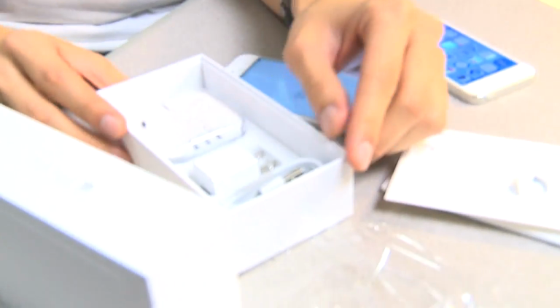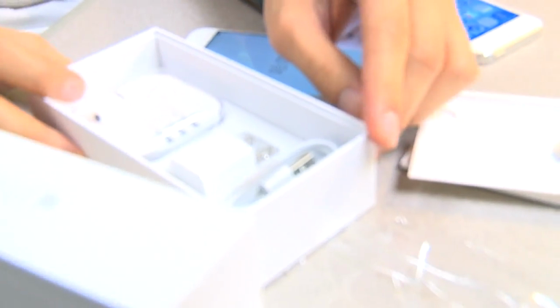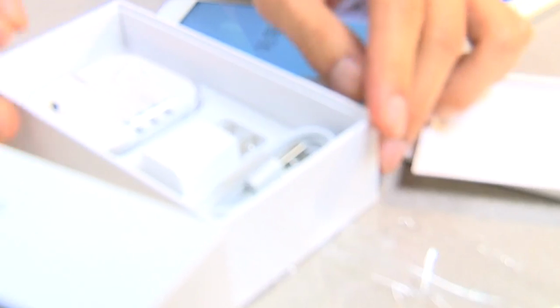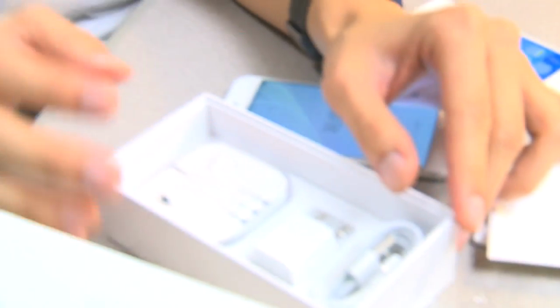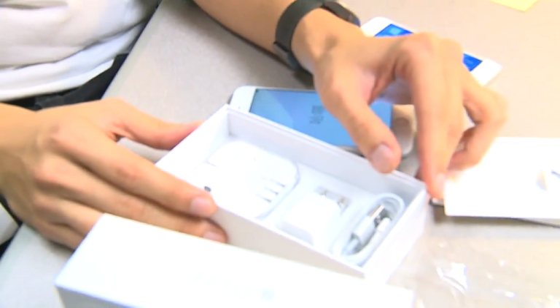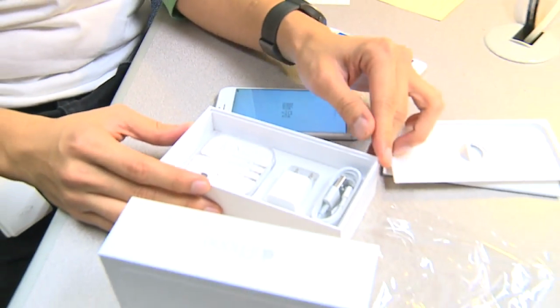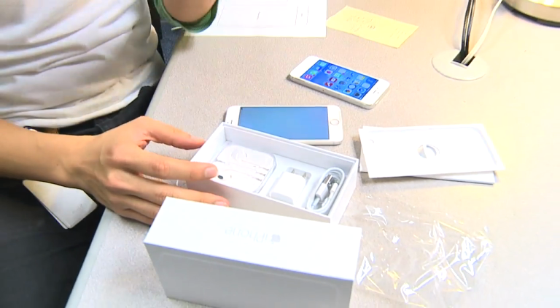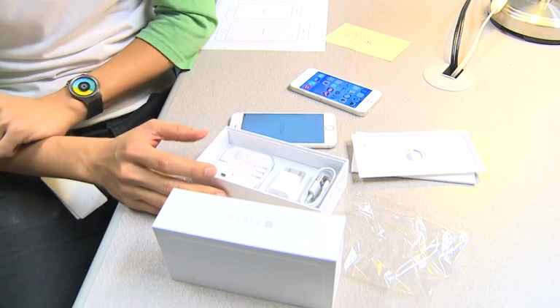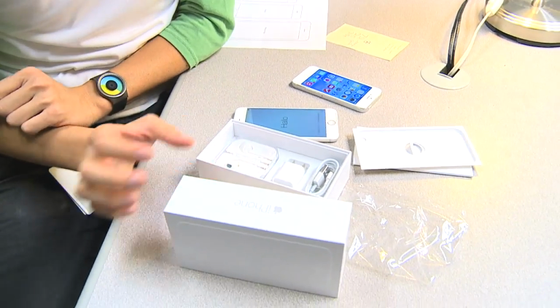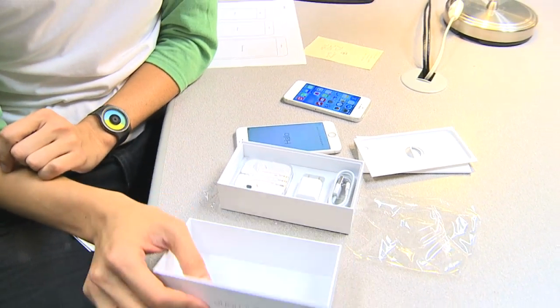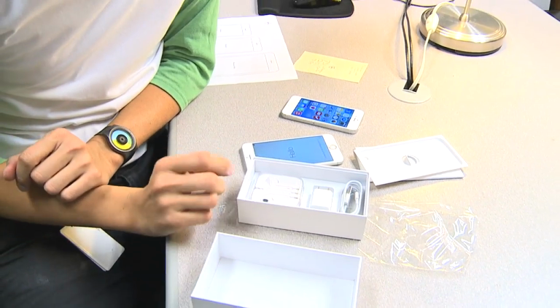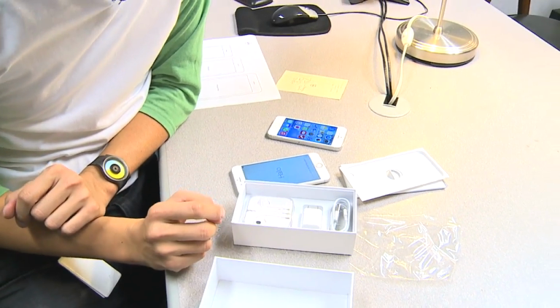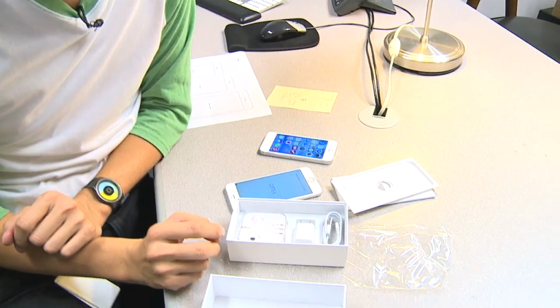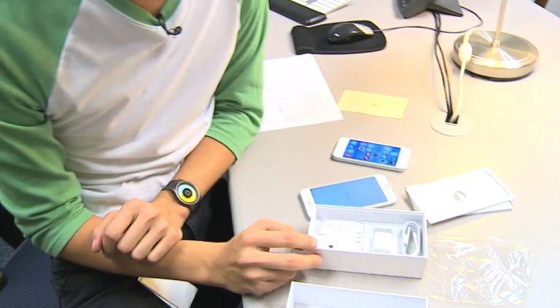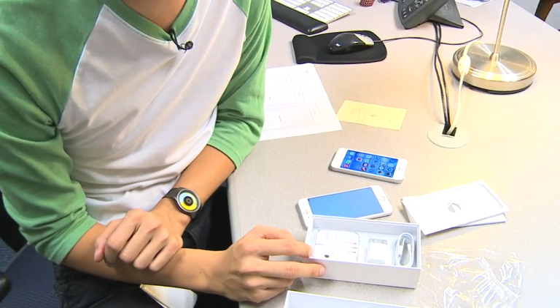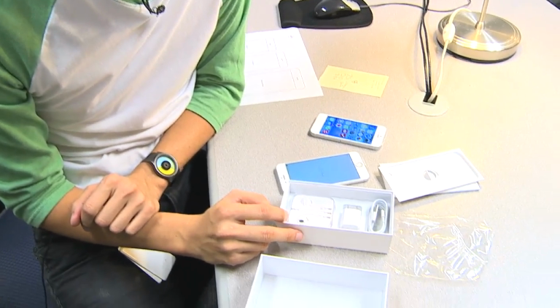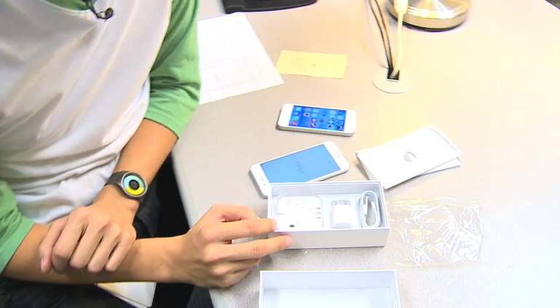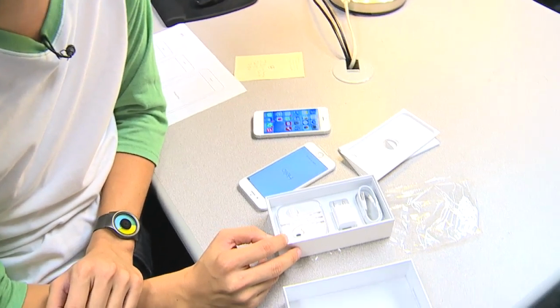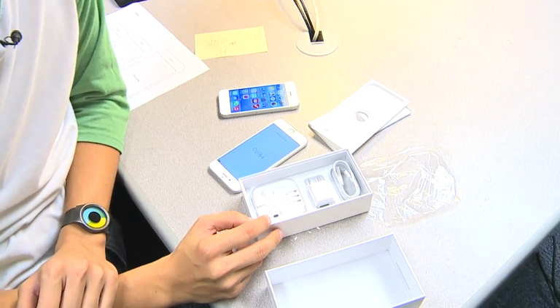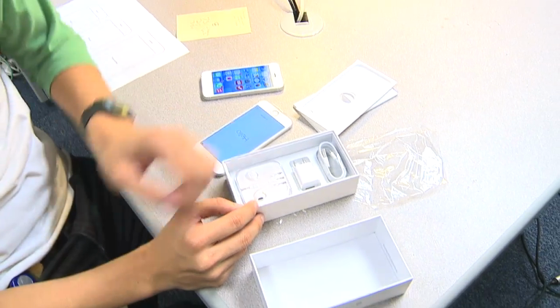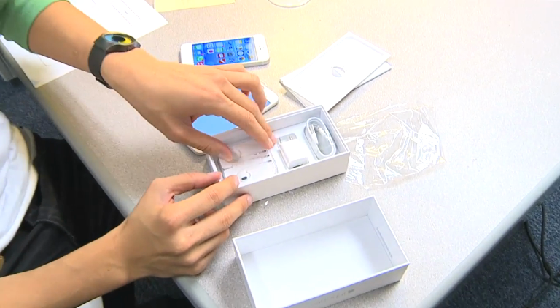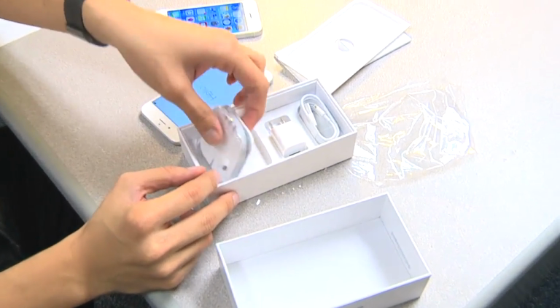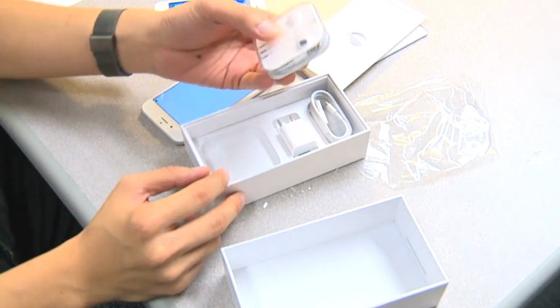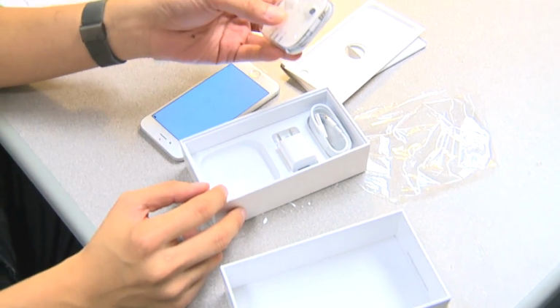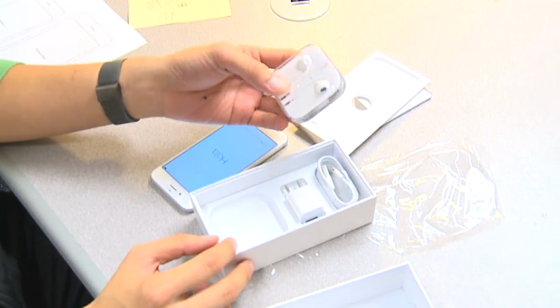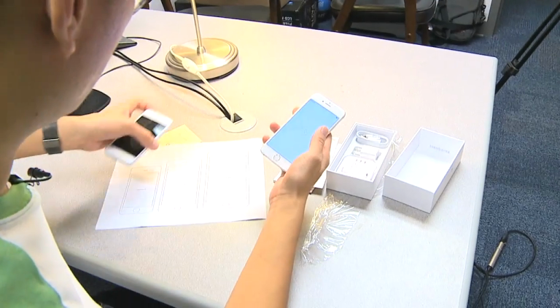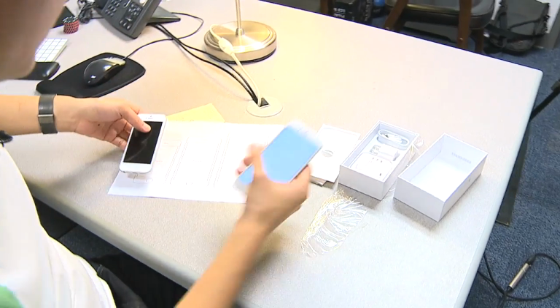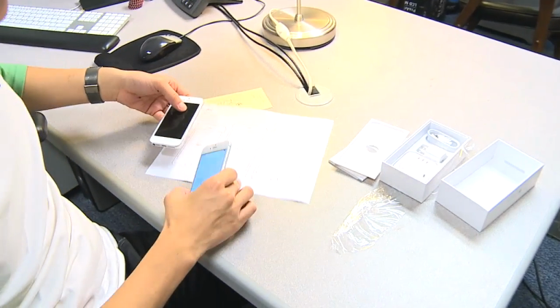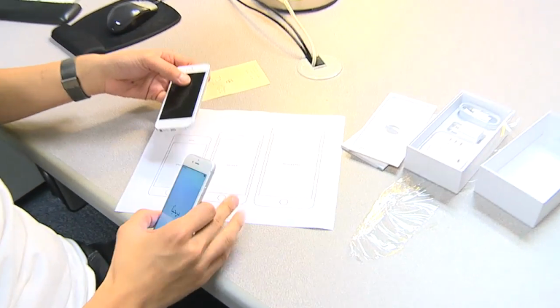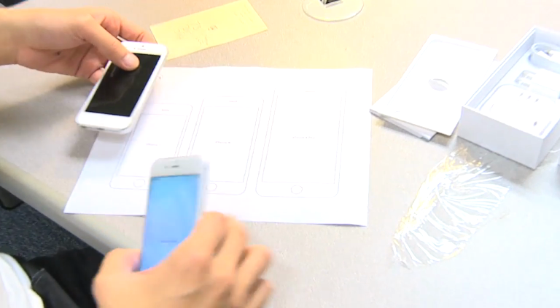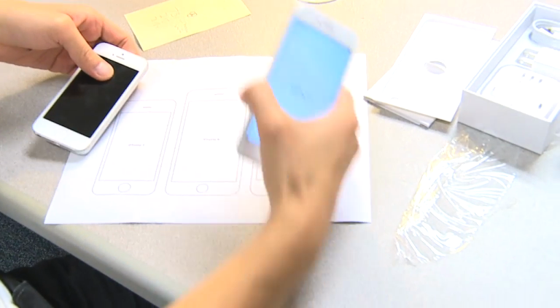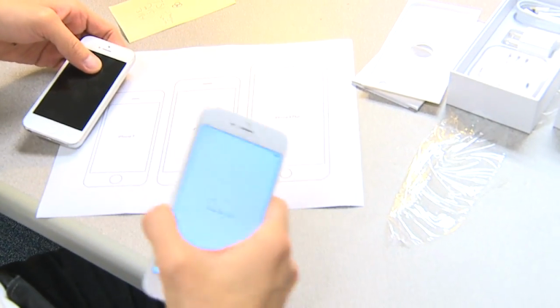Let's see what else is in the box — there's a pair of headphones and of course your charger. The headphones are something Apple's been leaving out of their iPad and iPad mini products, which is kind of annoying, but I'm glad they included it with the iPhone 6.